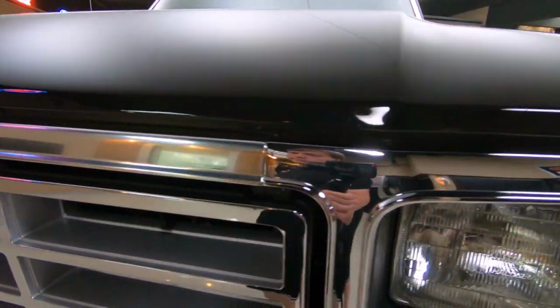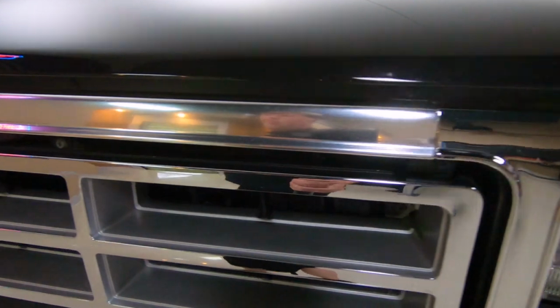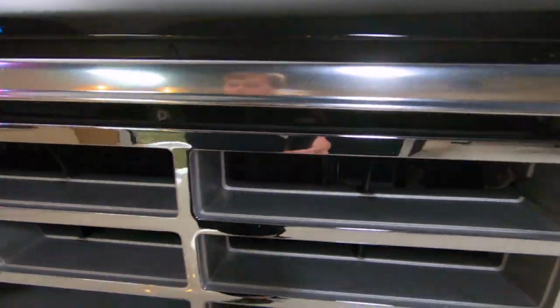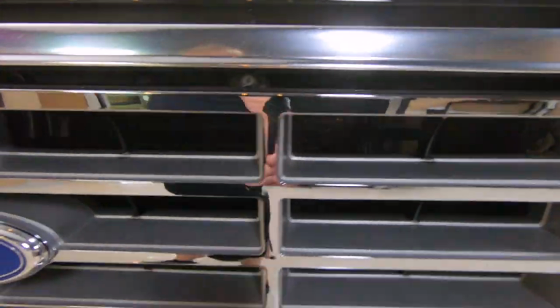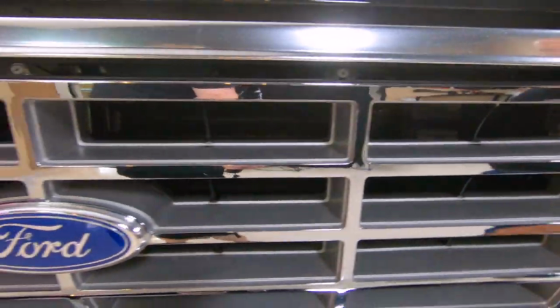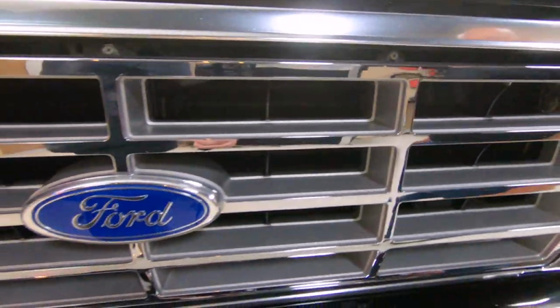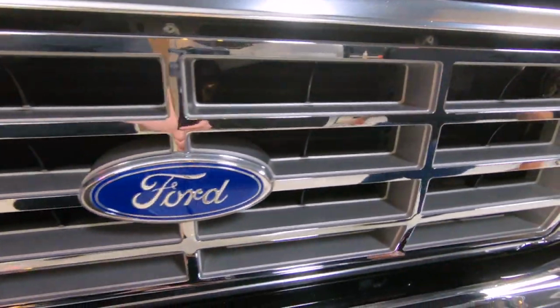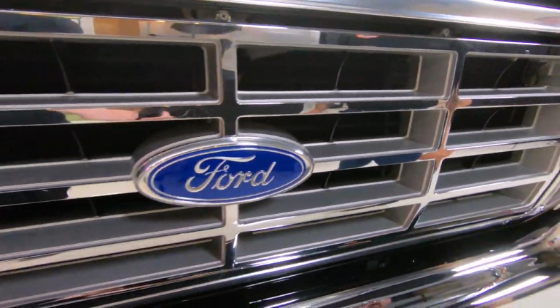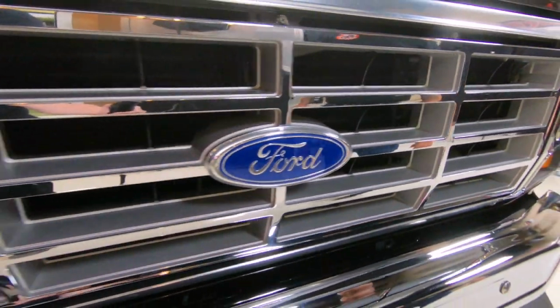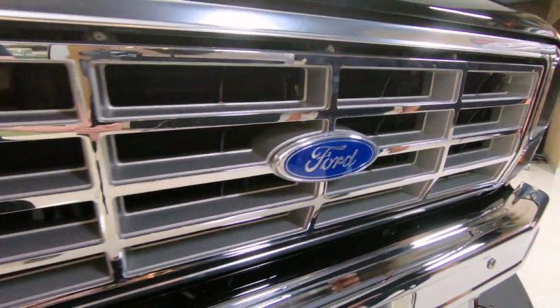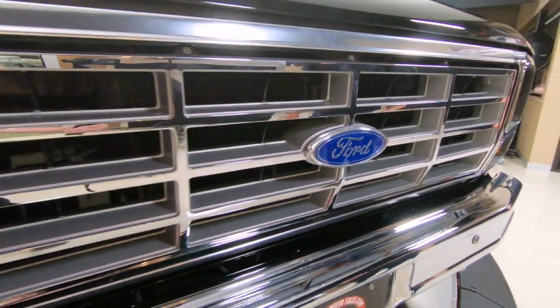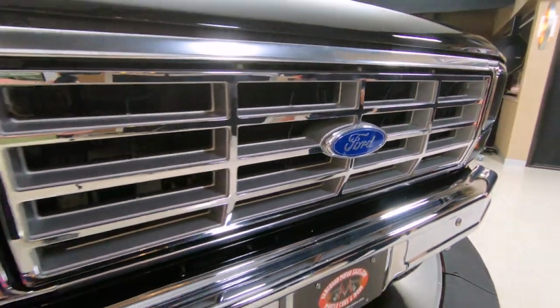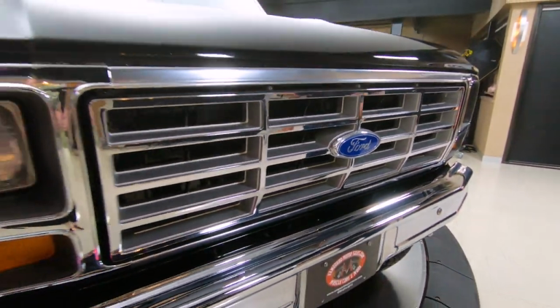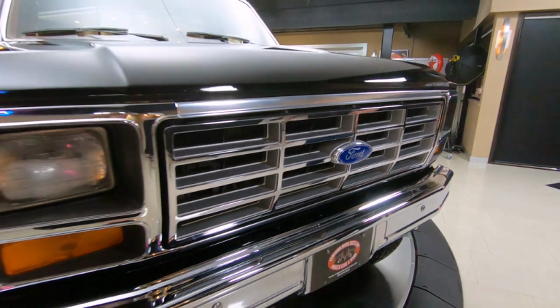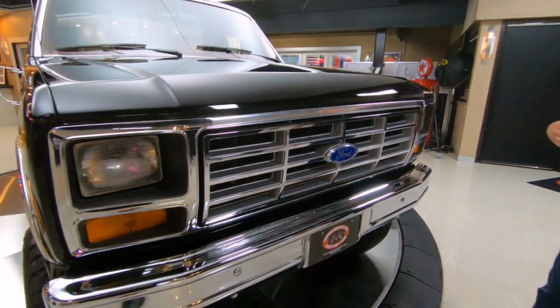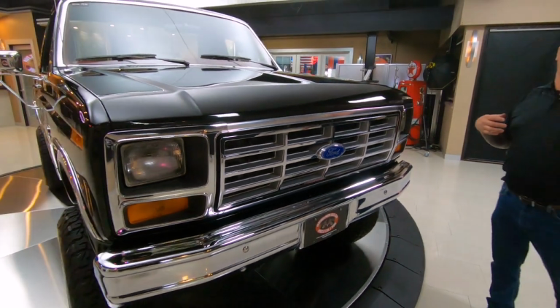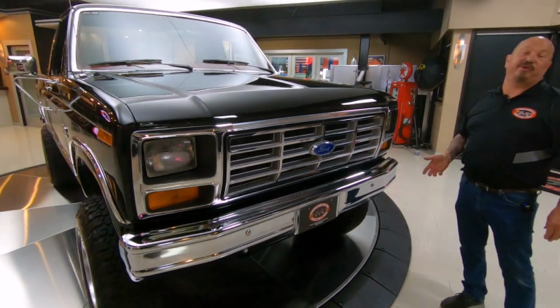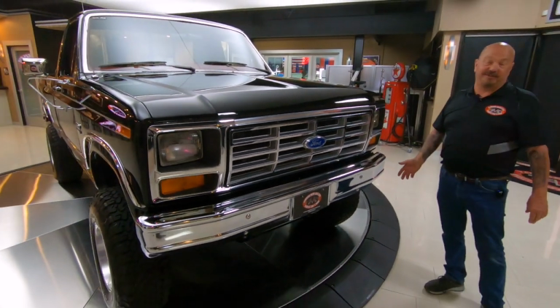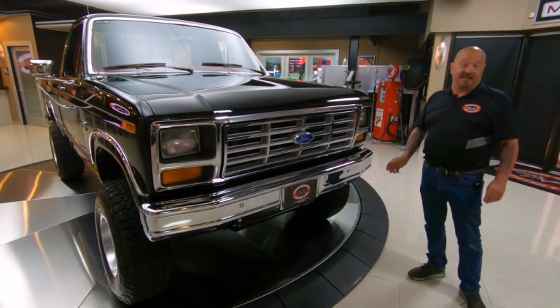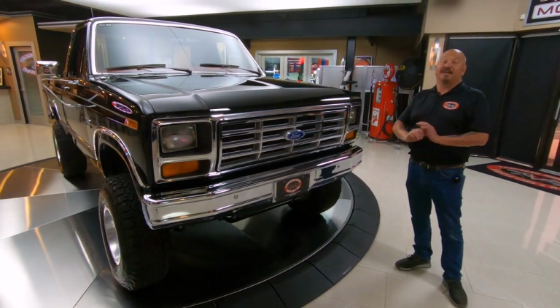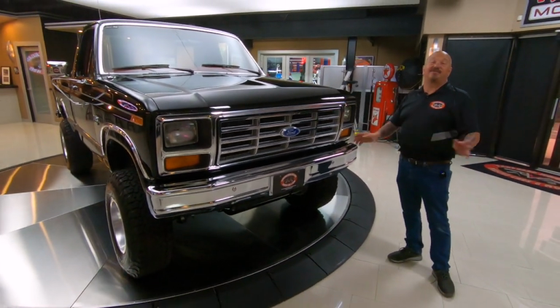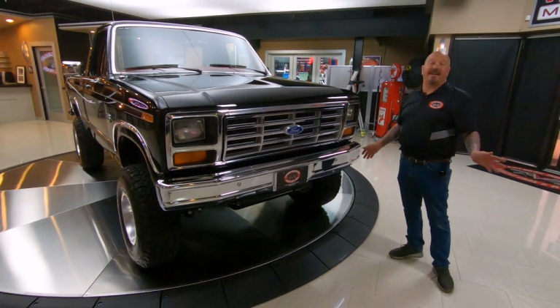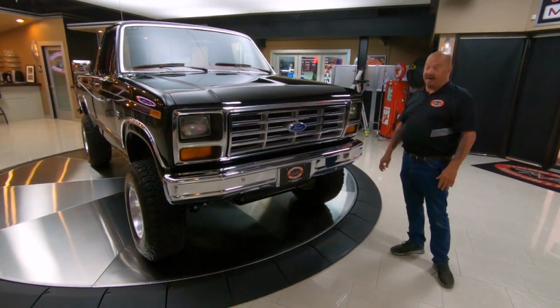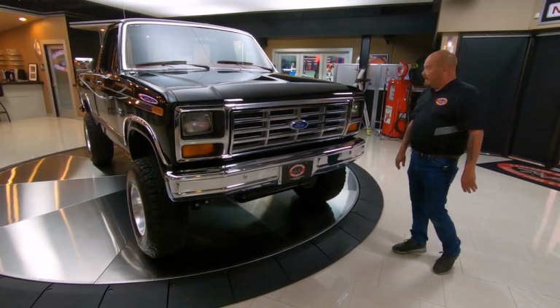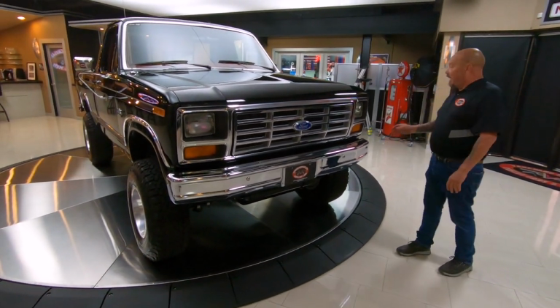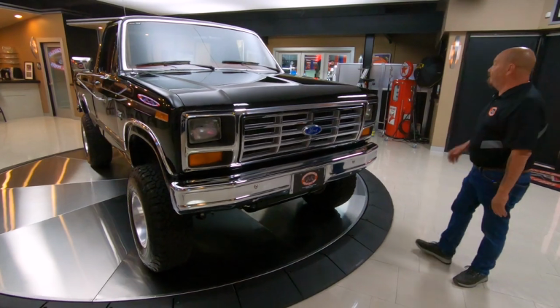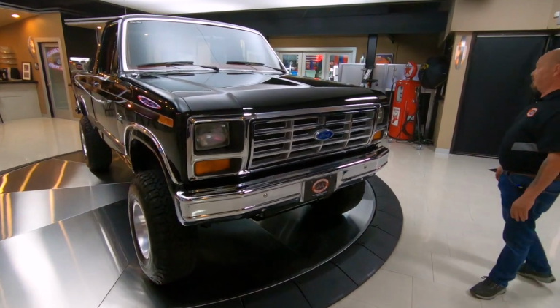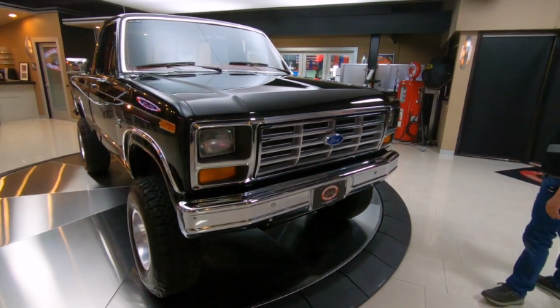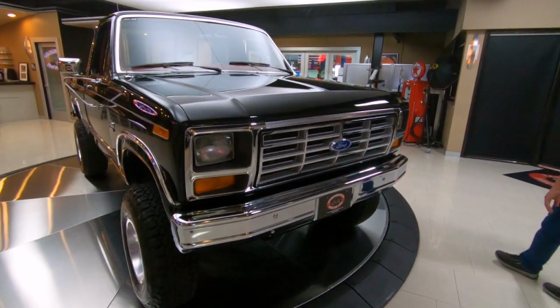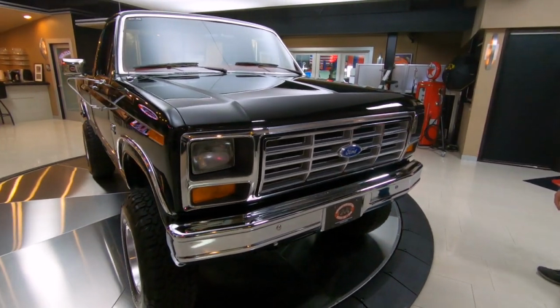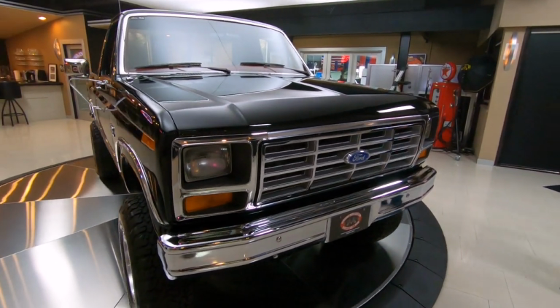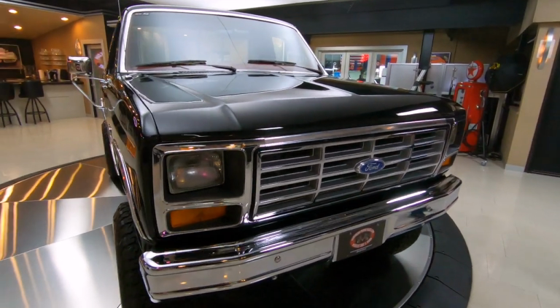Just under 30,000 miles on this baby. Just absolutely gorgeous. I know if it was my truck it'd have about 300,000 miles on it, because I'd drive it everywhere. I love these trucks, man. Just absolutely gorgeous.